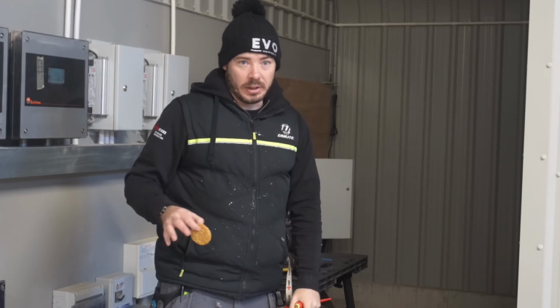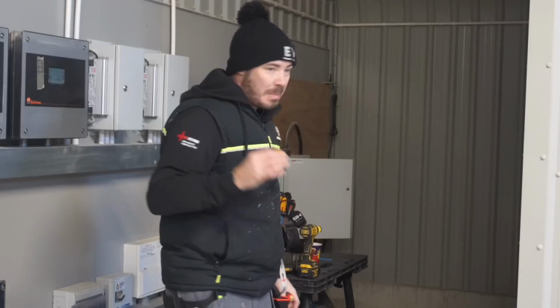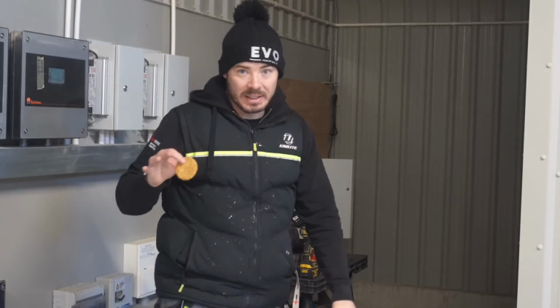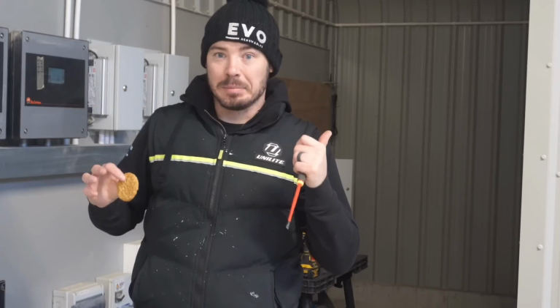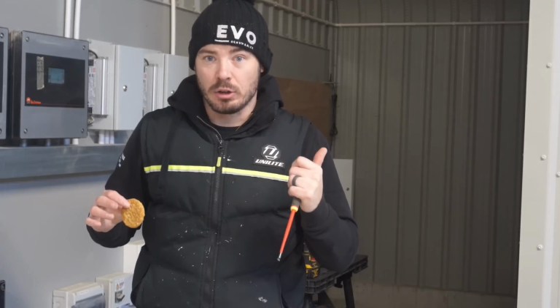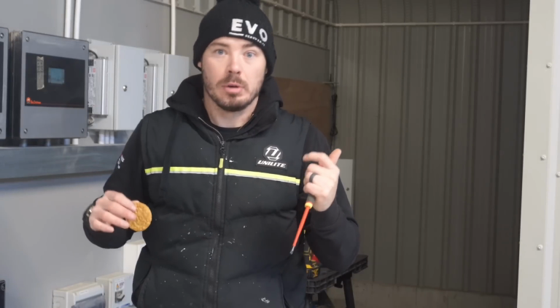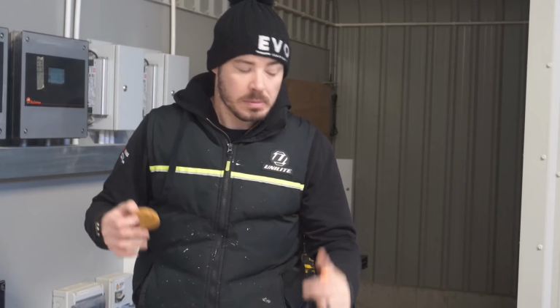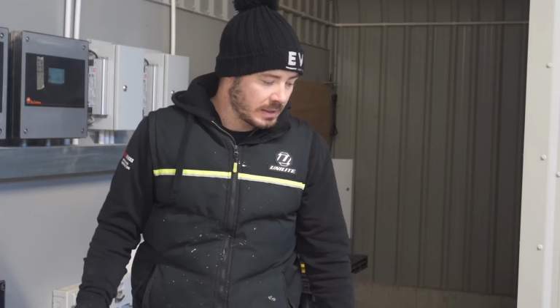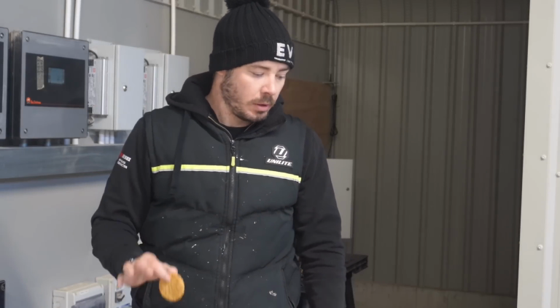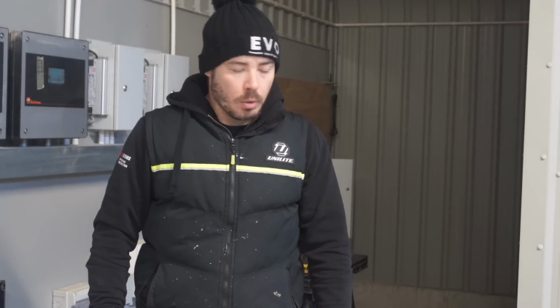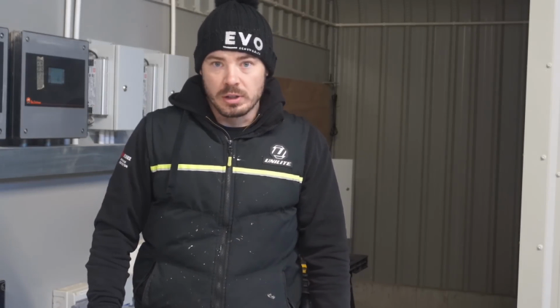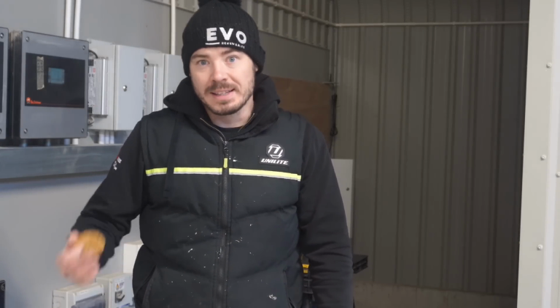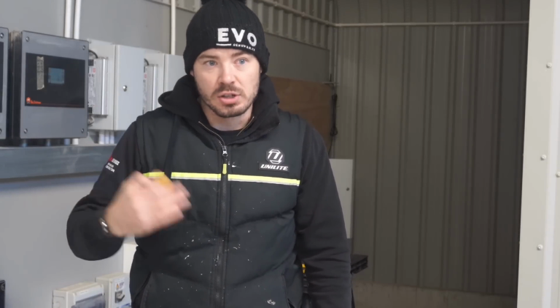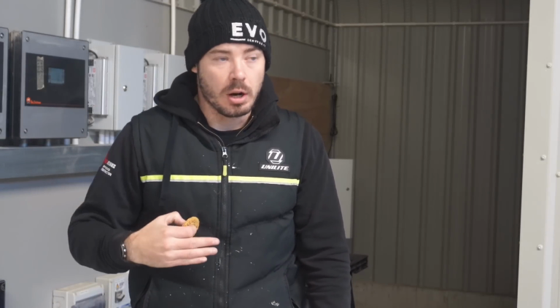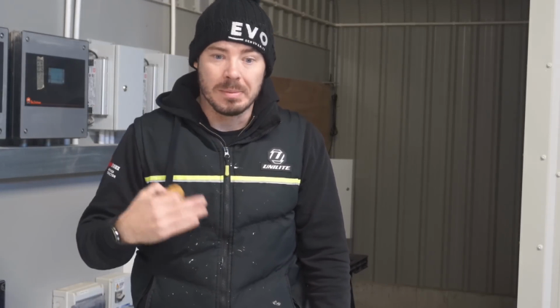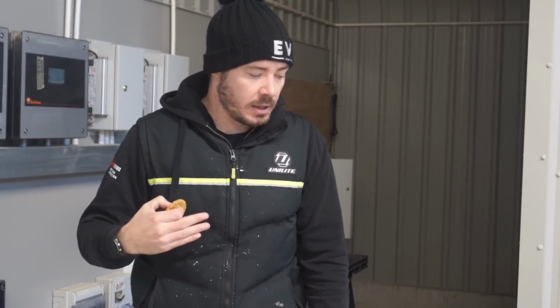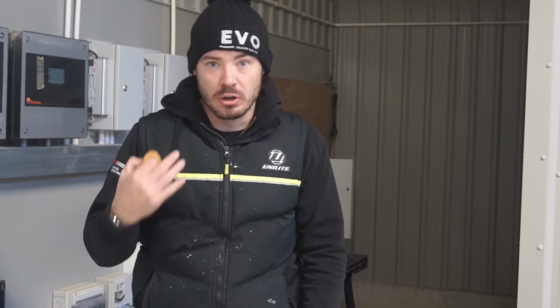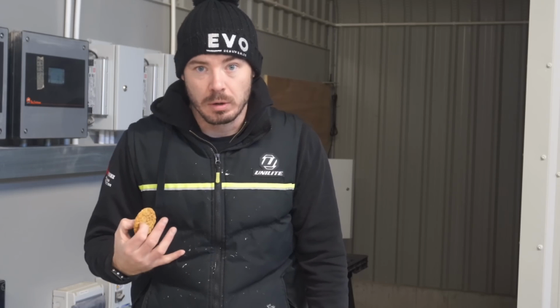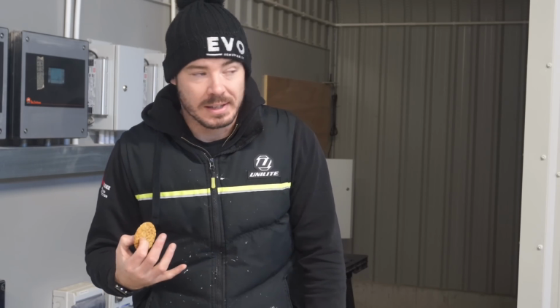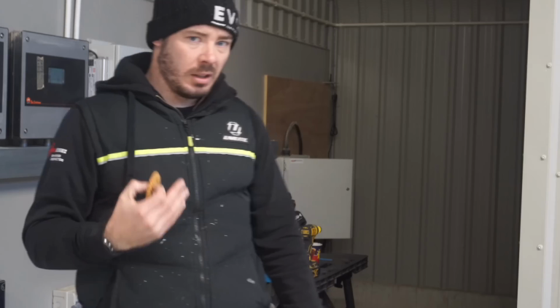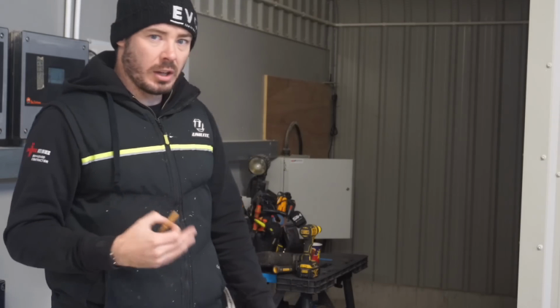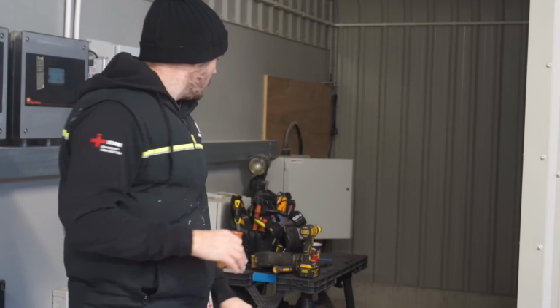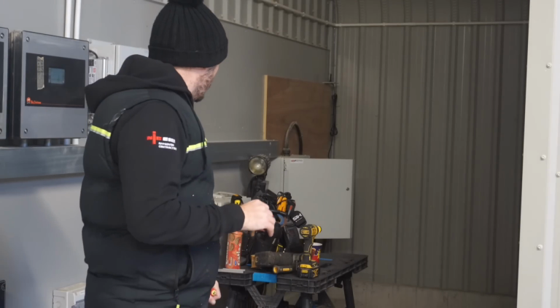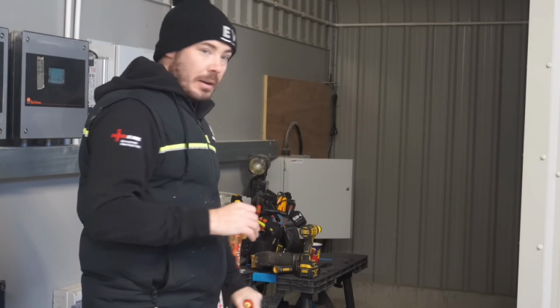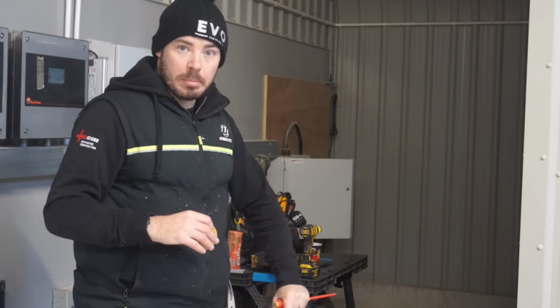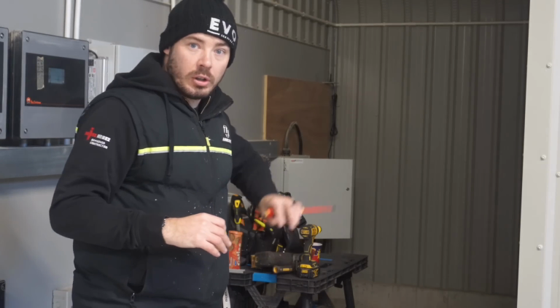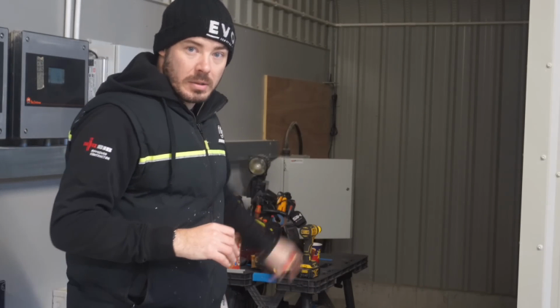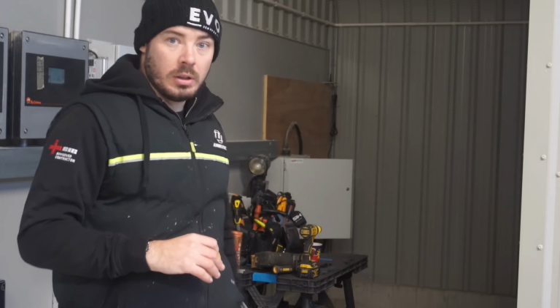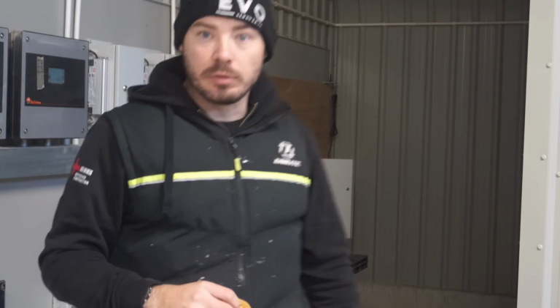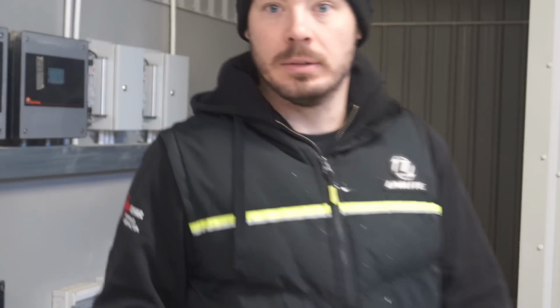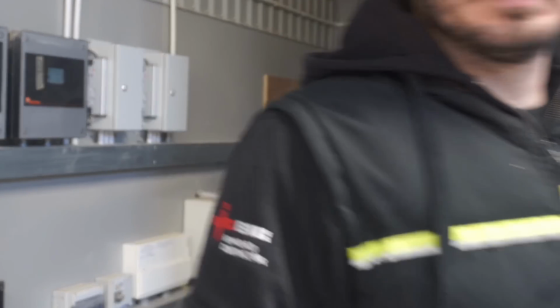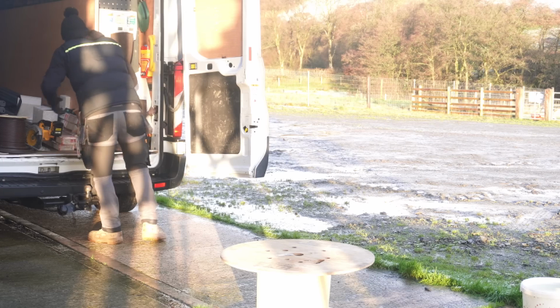Quite a lot of work to do. Matt's already been held up on another job — he was supposed to be with us today but the snow caught him, so he's still finishing off a job up in Manchester. That's another SolarEdge system. Lot on the go. I'm going to get the board cut, get that to the wall, and go from there.